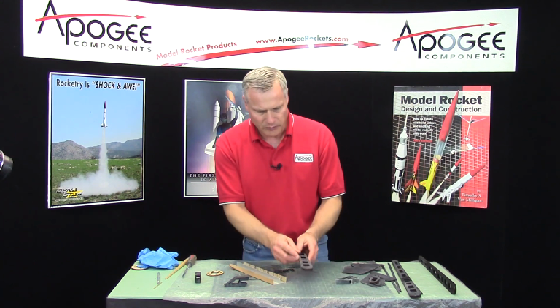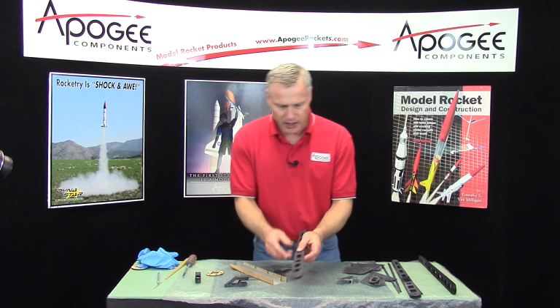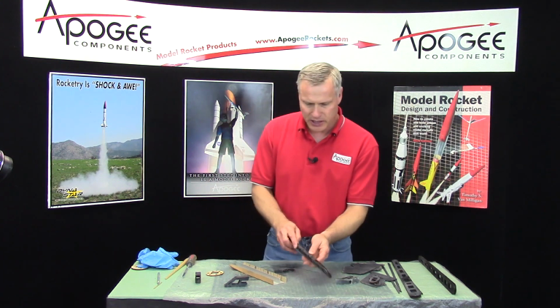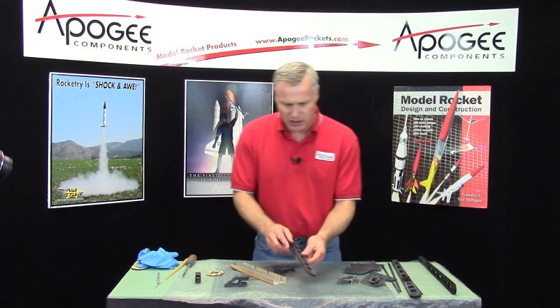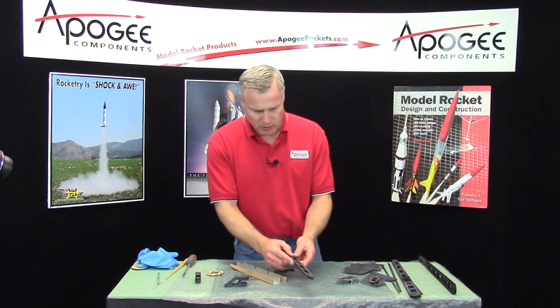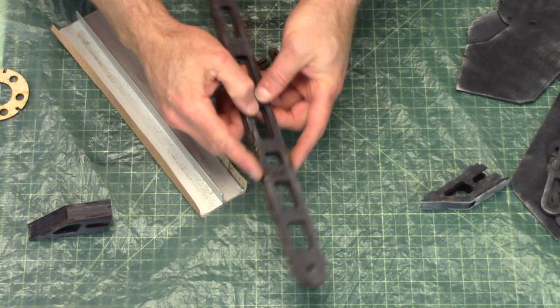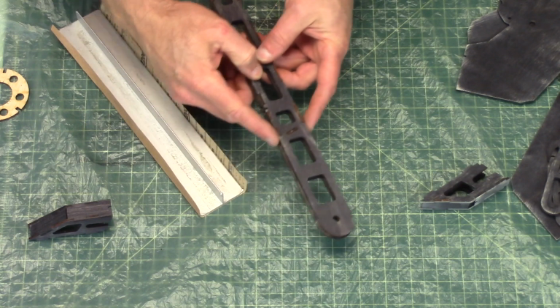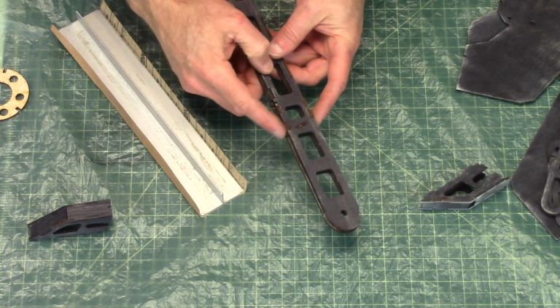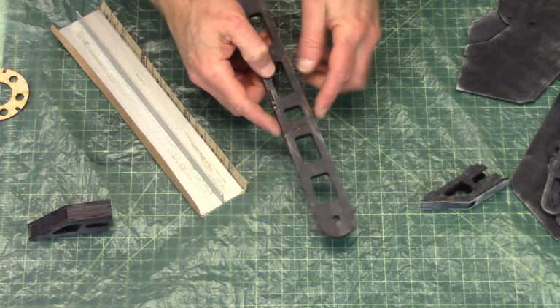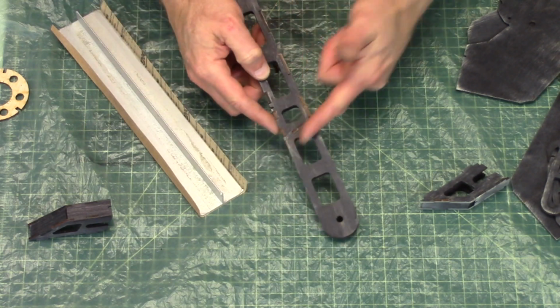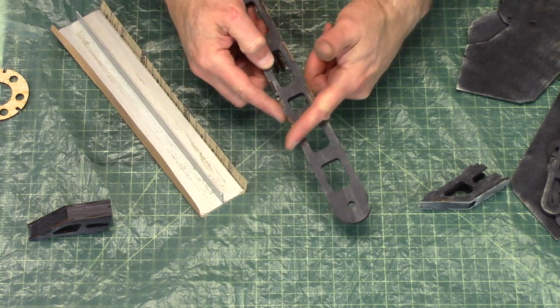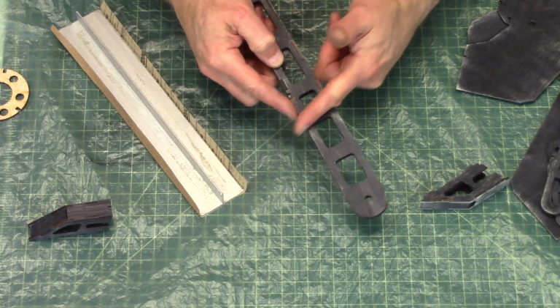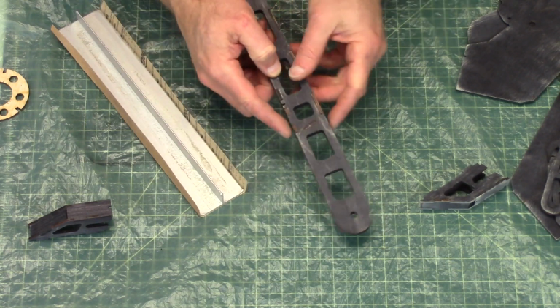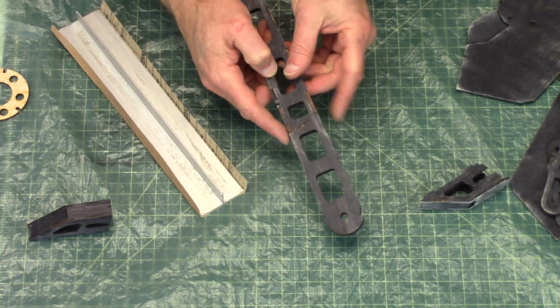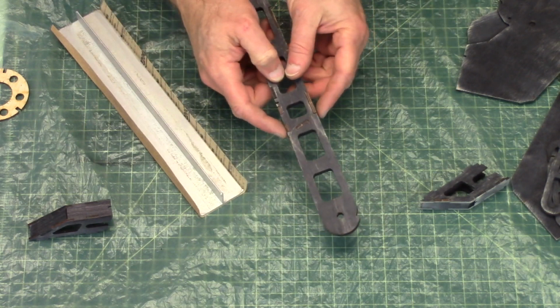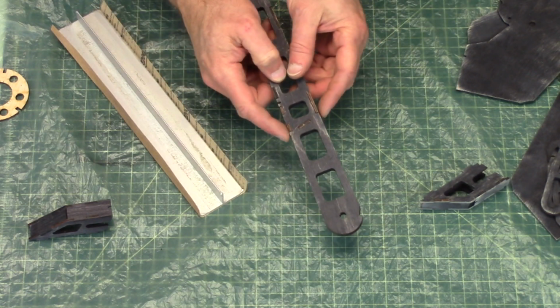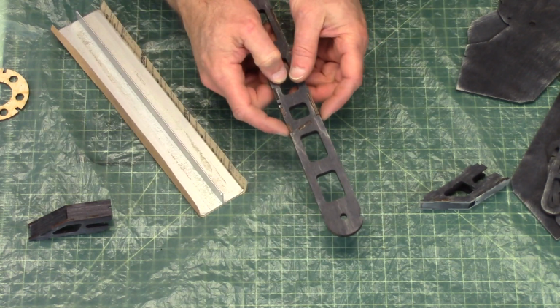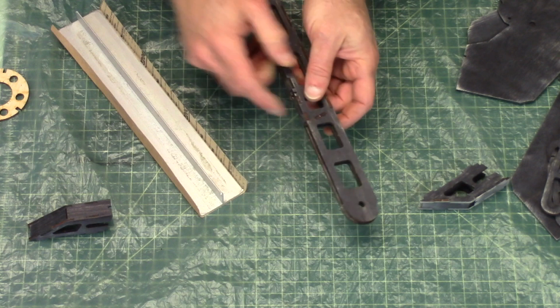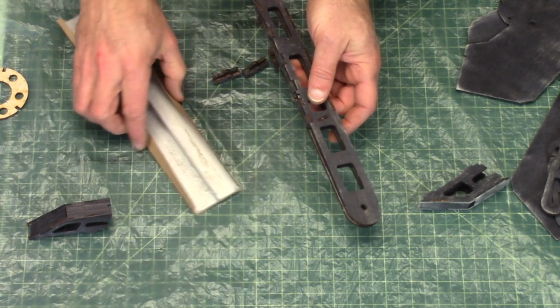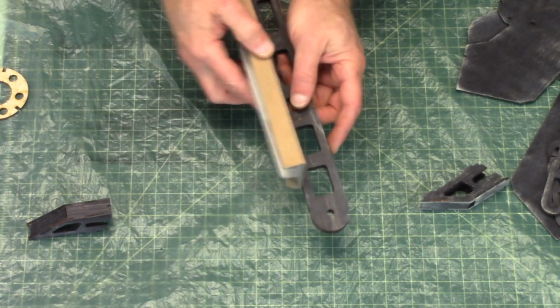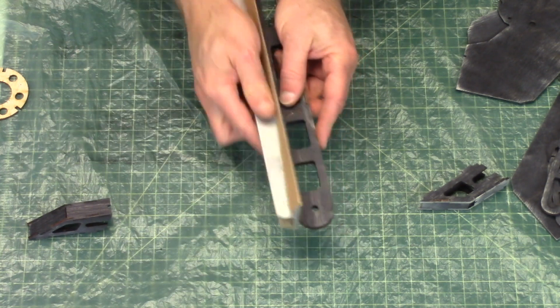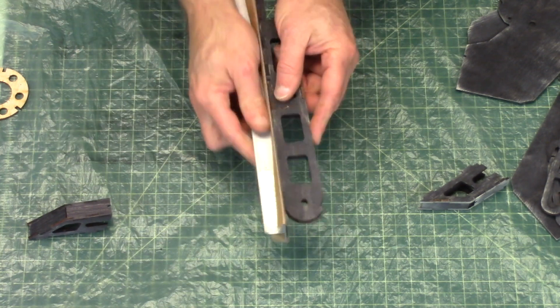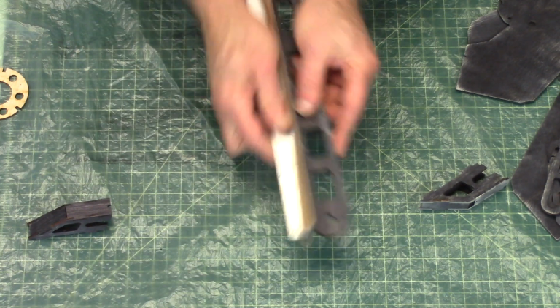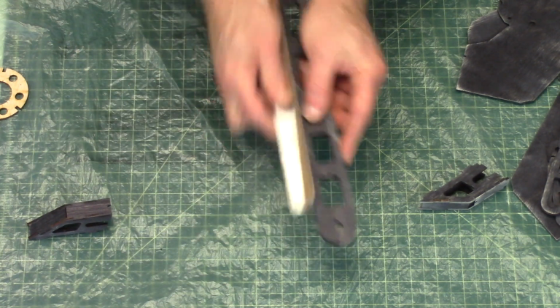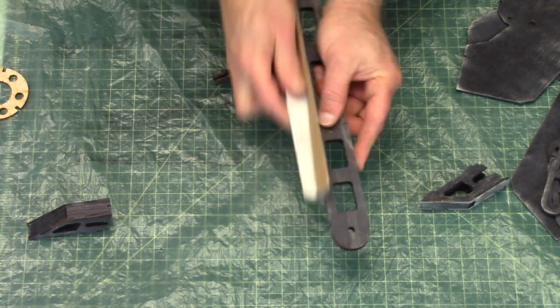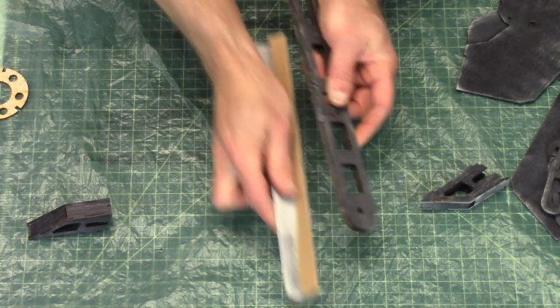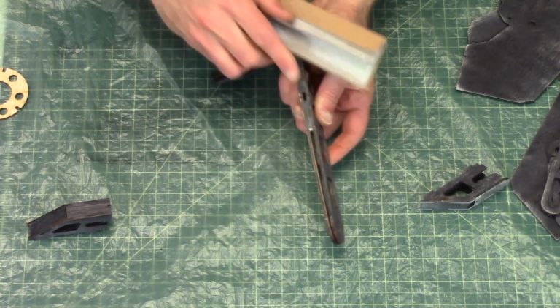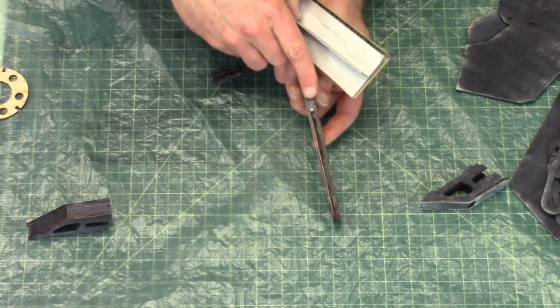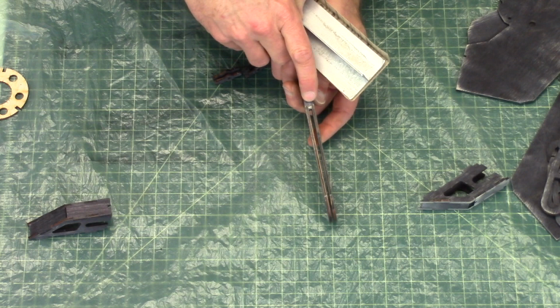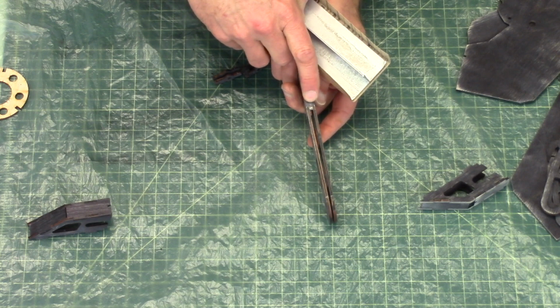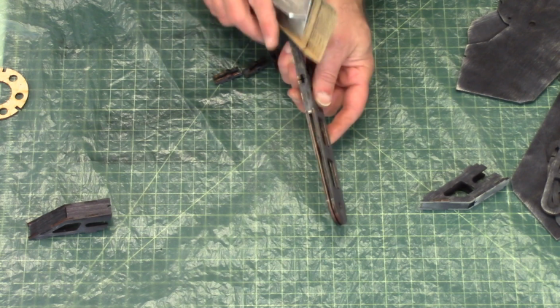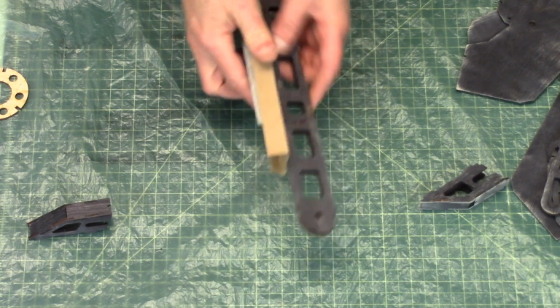On the legs themselves, remember there's this little diagonal piece right here — it's got little tabs that stick up. I want to flatten those down. You'll see that they flatten down there nicely.